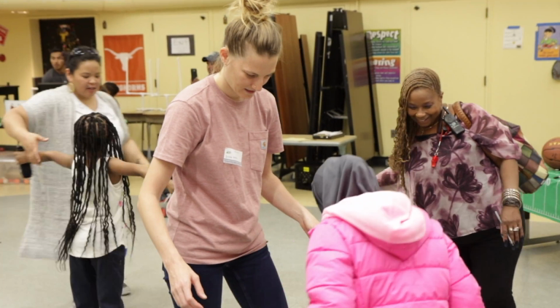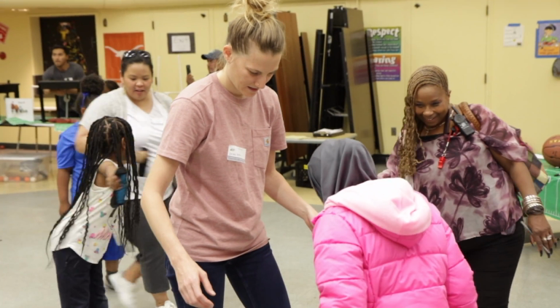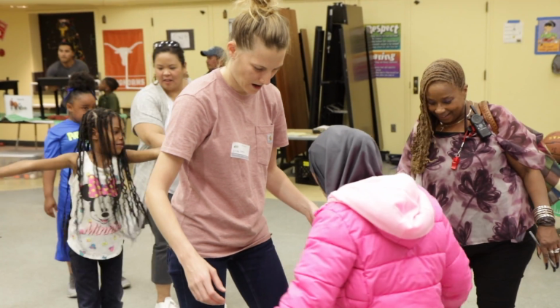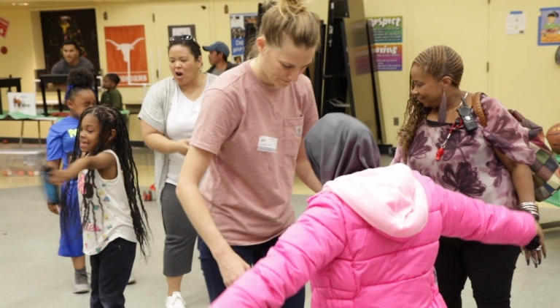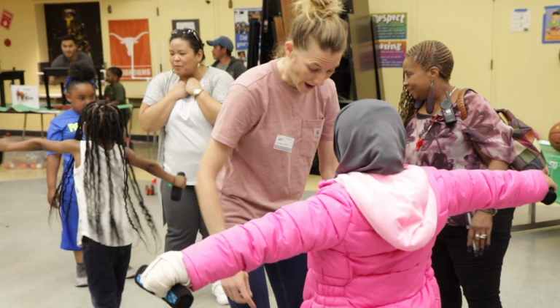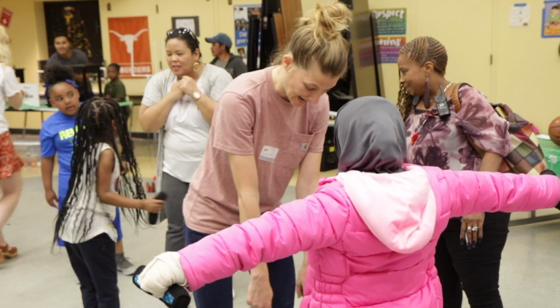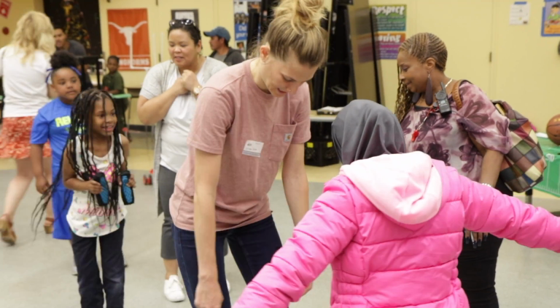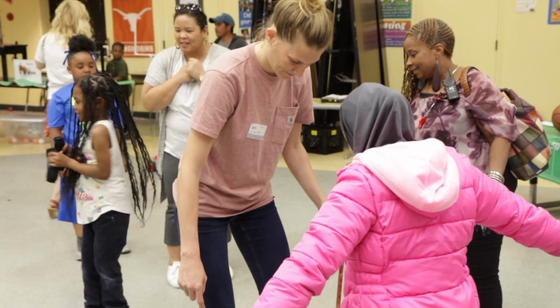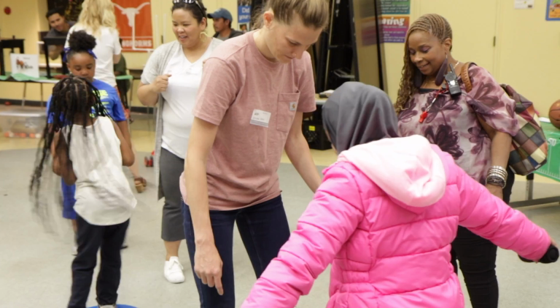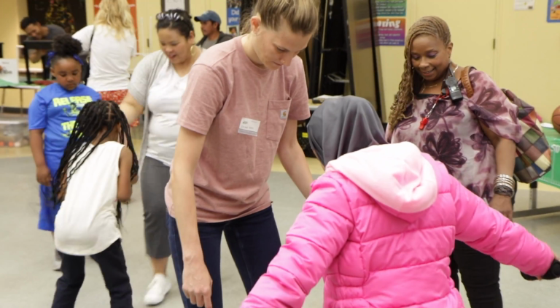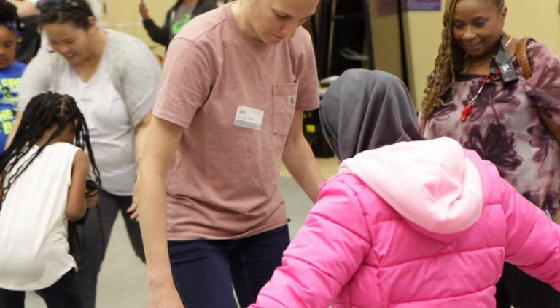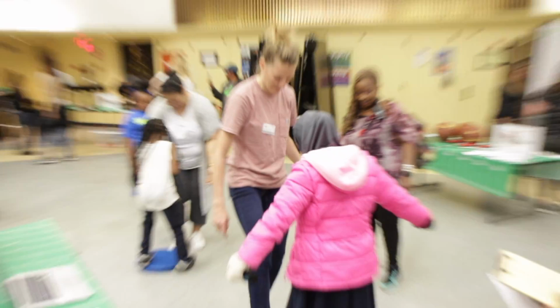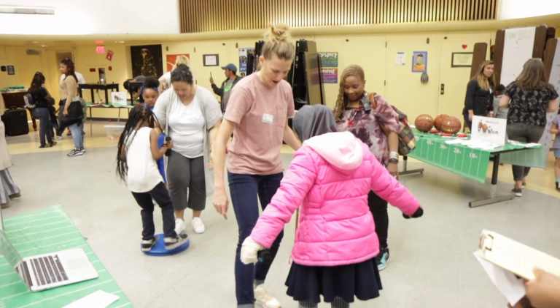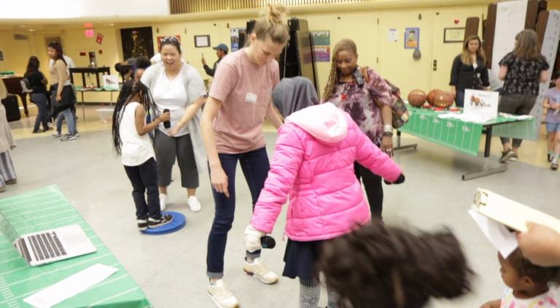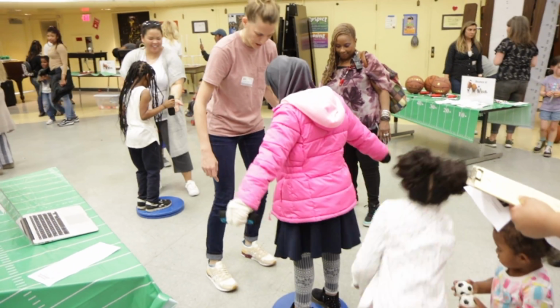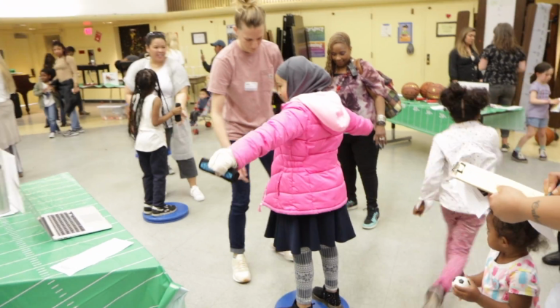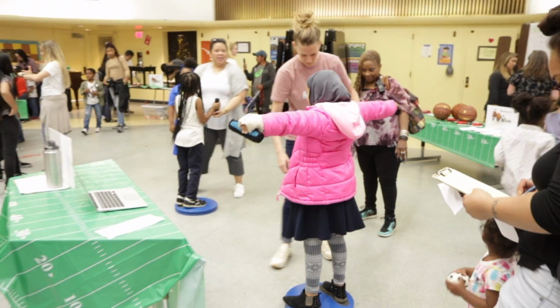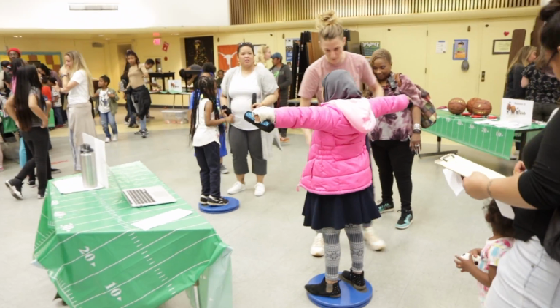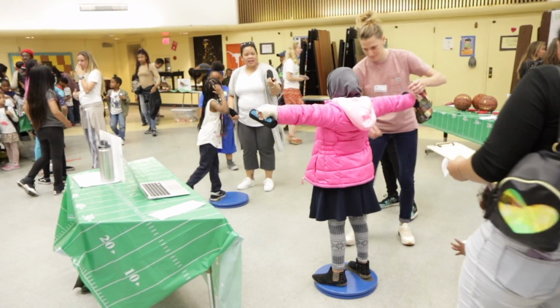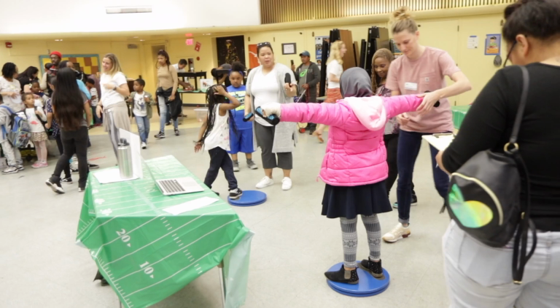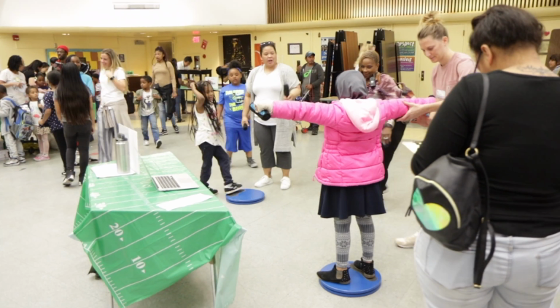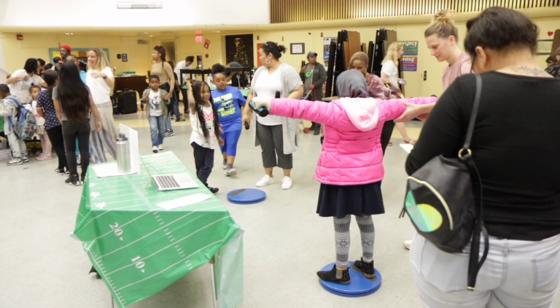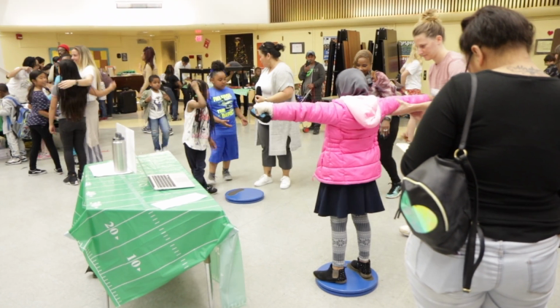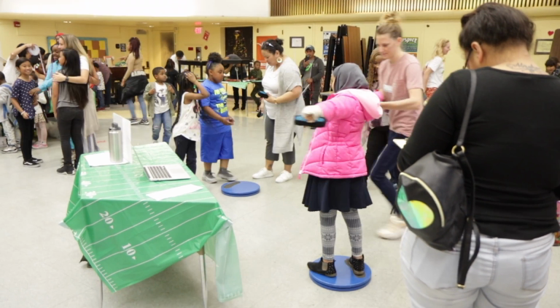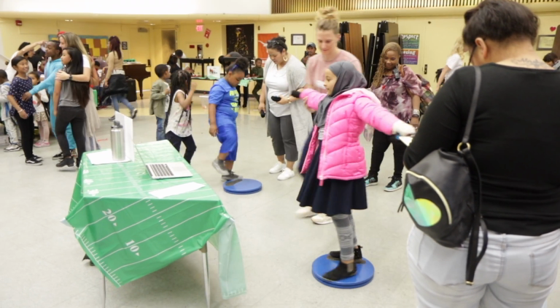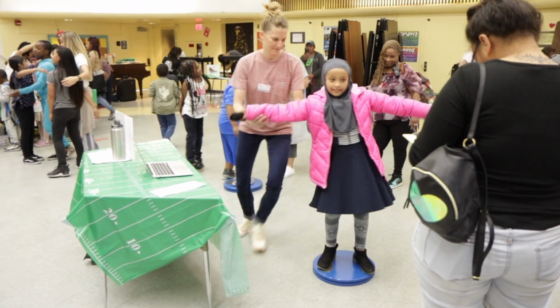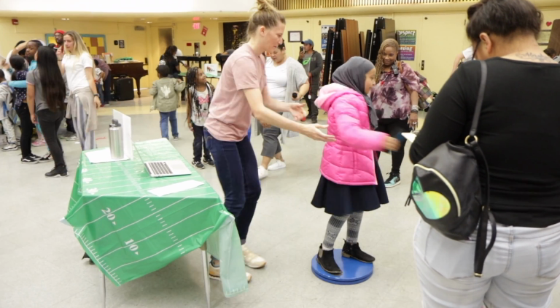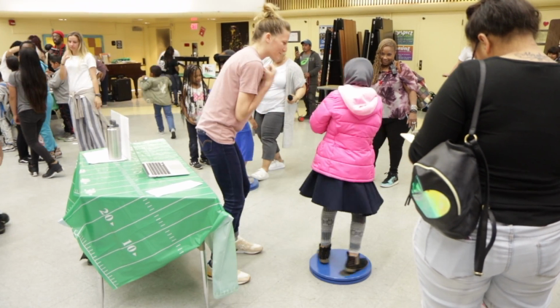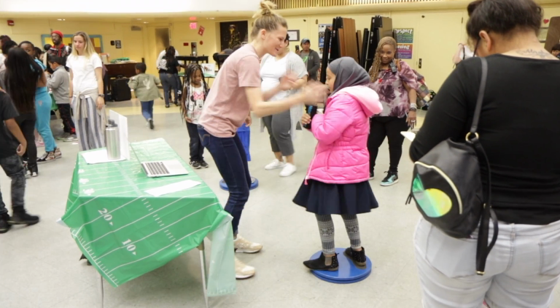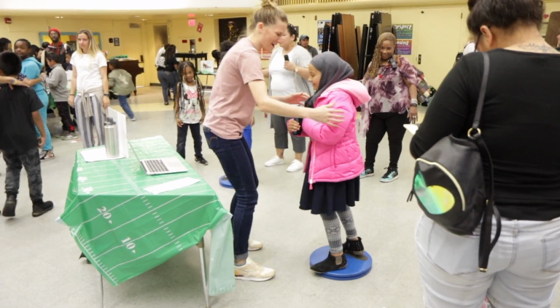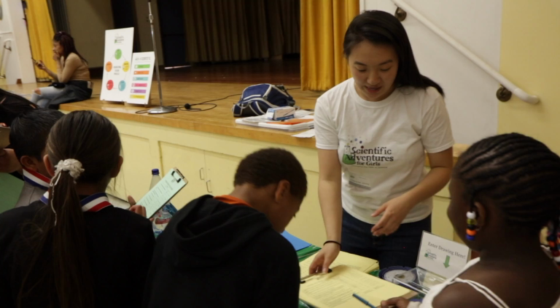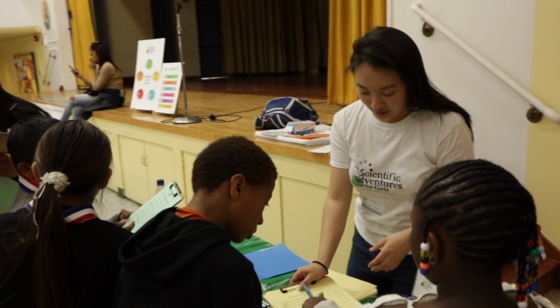As an FSN volunteer, you would be assigned to a particular project table to support an SAFG staff member. Together, you will lead families through a hands-on science project. SAFG will provide you with all the information and support you need to feel prepared and have a positive experience.